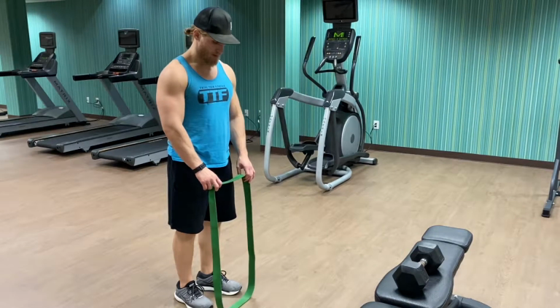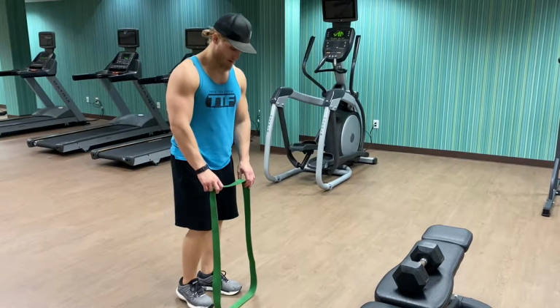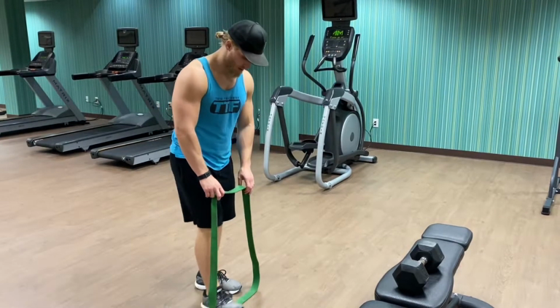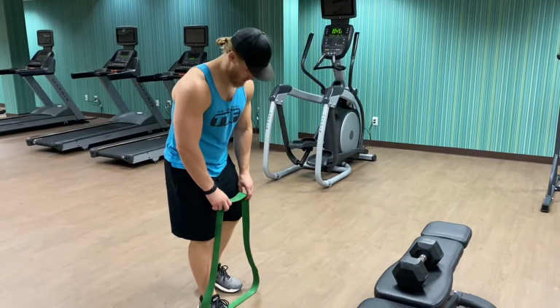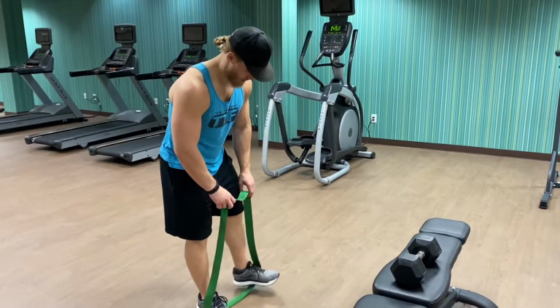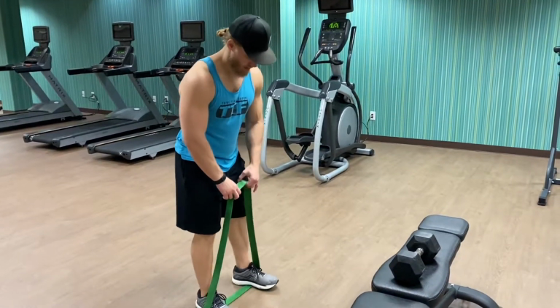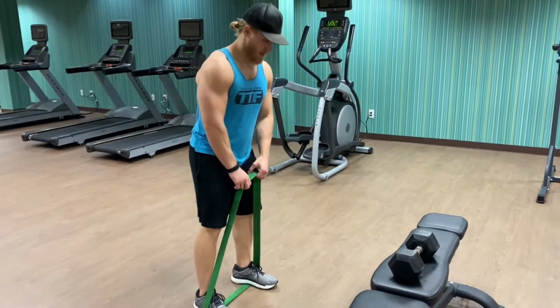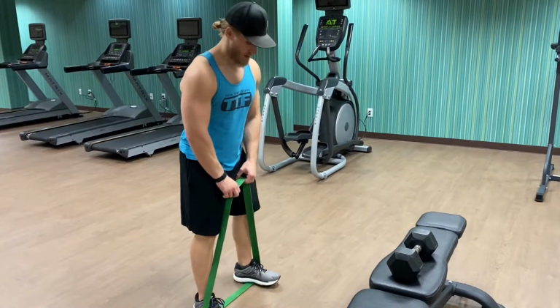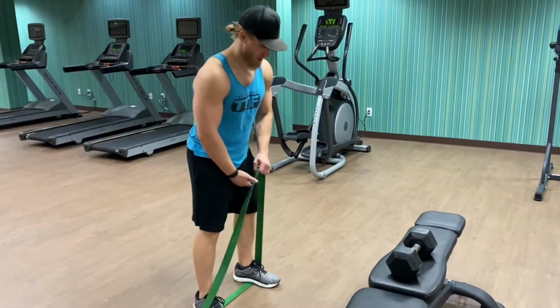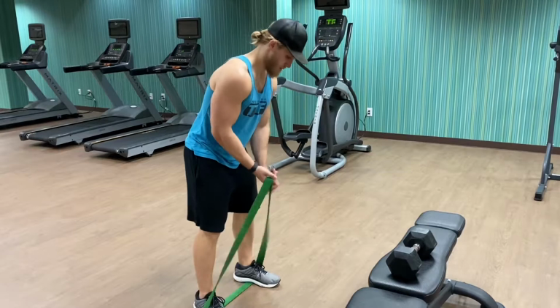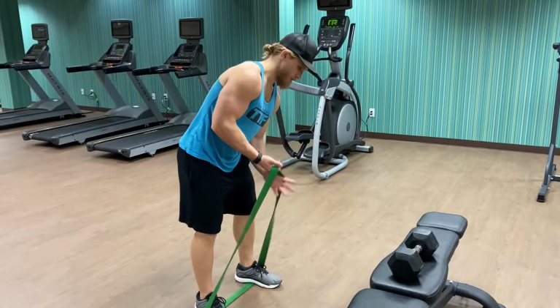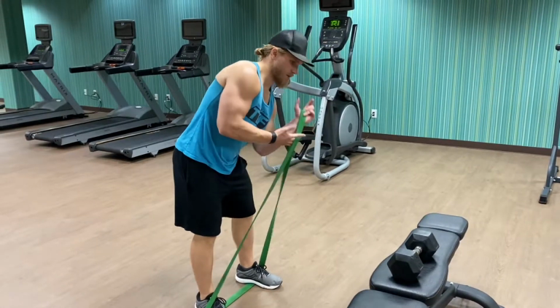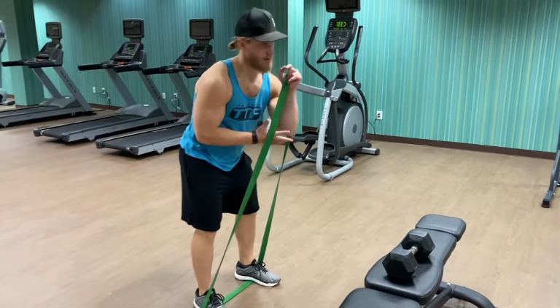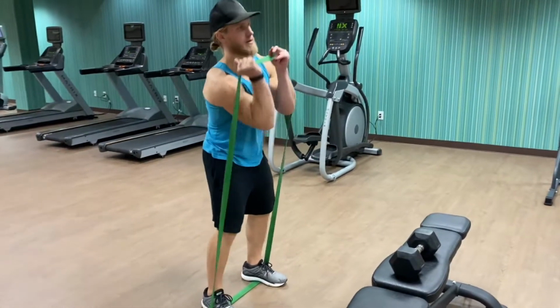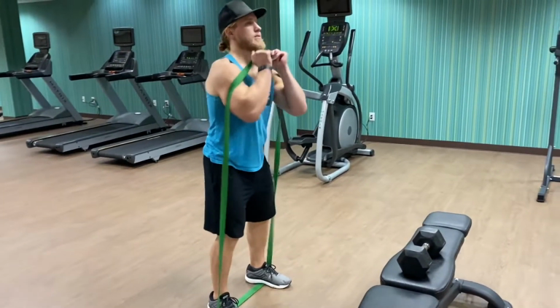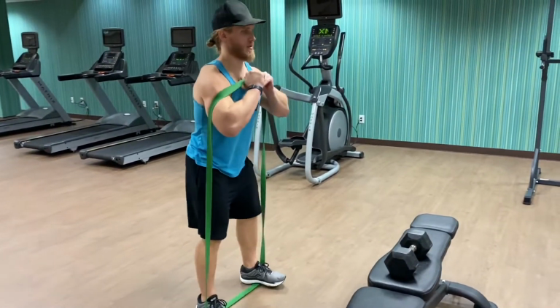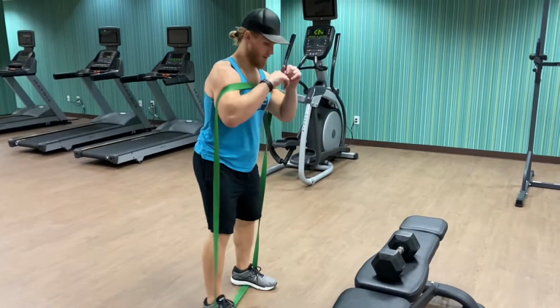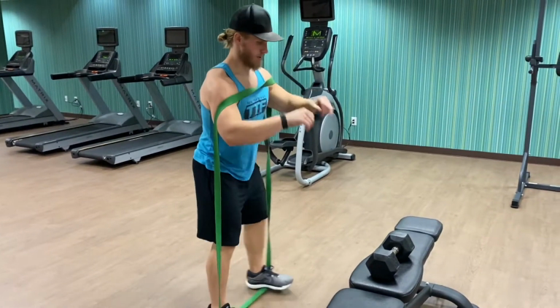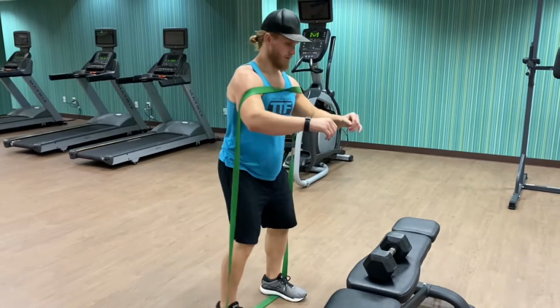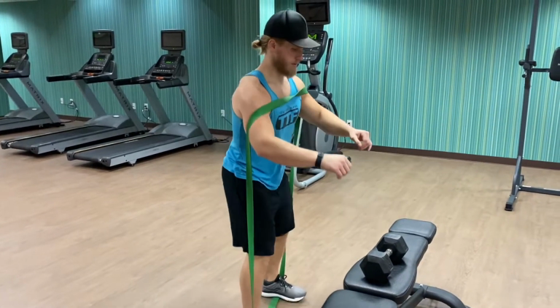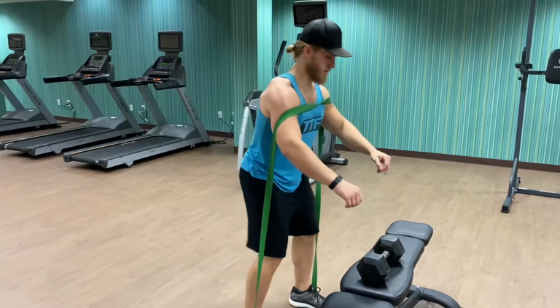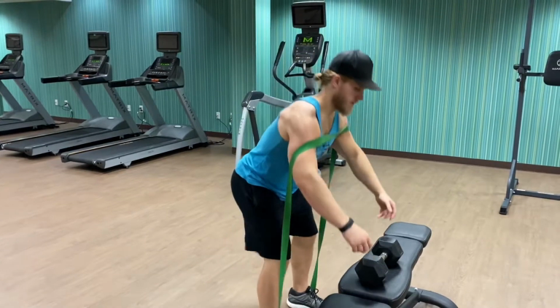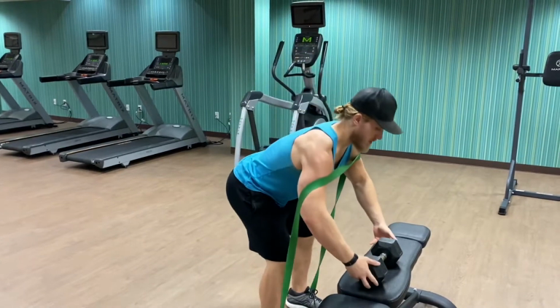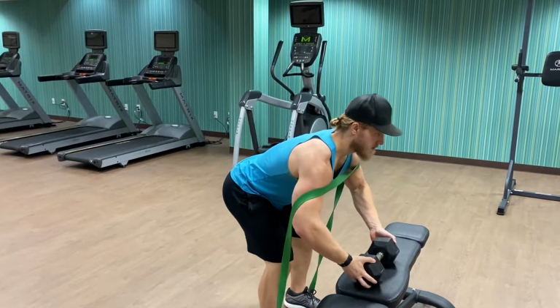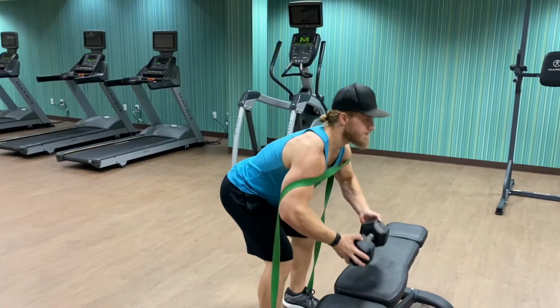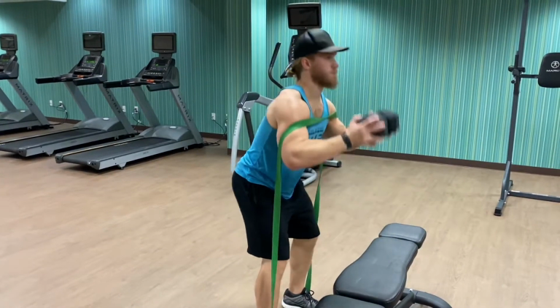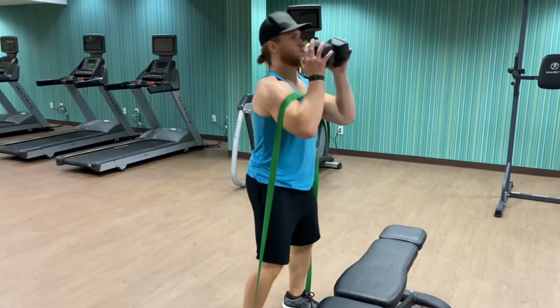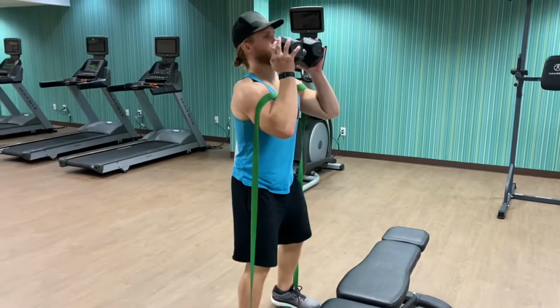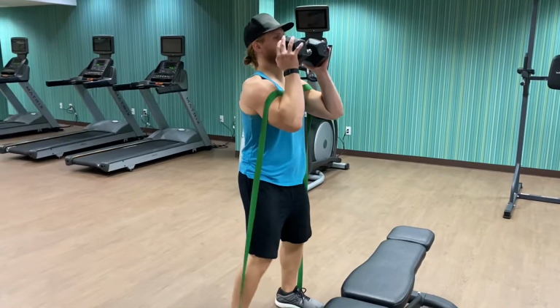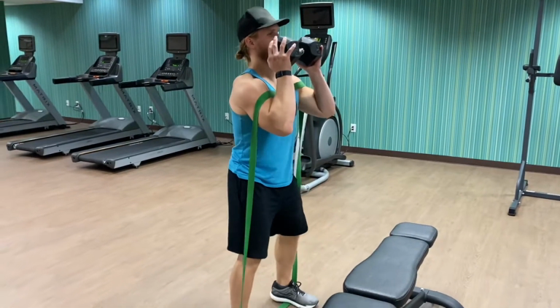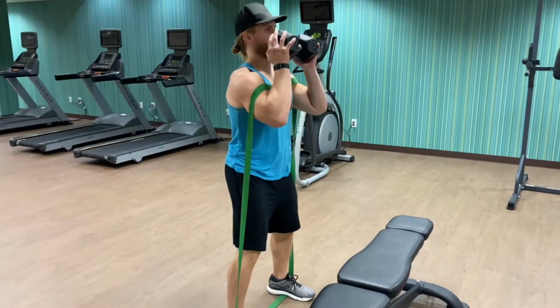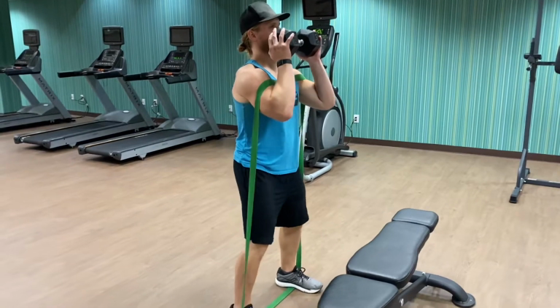Utilizing a thicker band set up in a bit of a wider stance. The wider stance, the more challenging it'll be at the top end range. Then you're gonna put it on top of your shoulders and grab your dumbbell so that you can do your goblet squat.